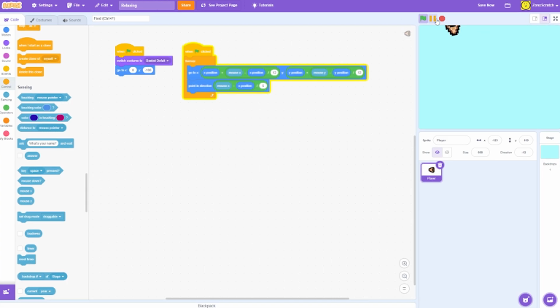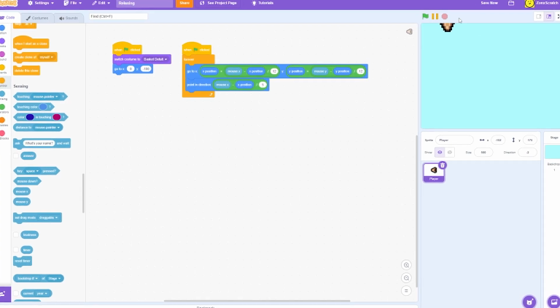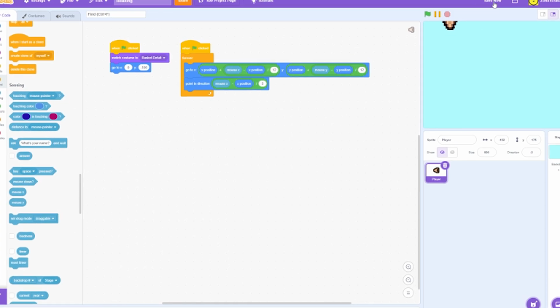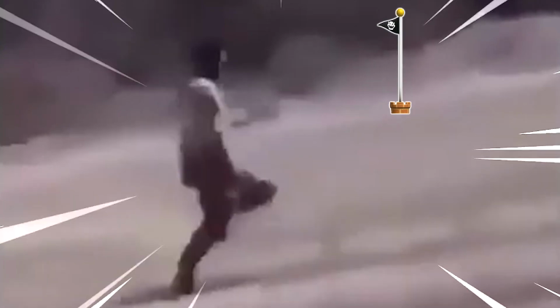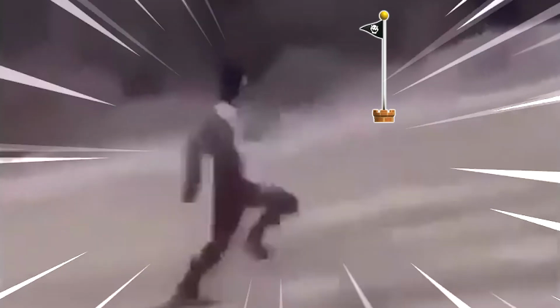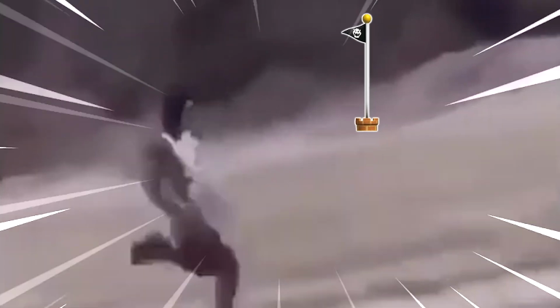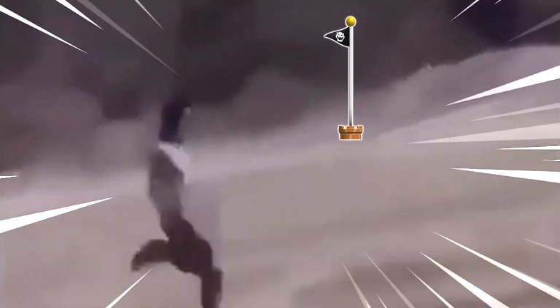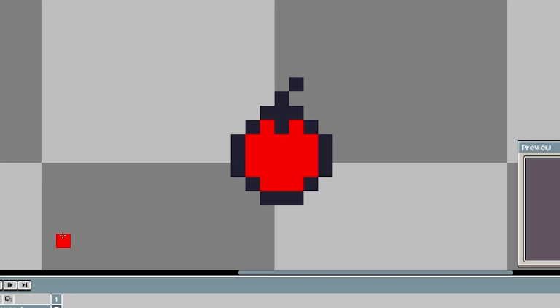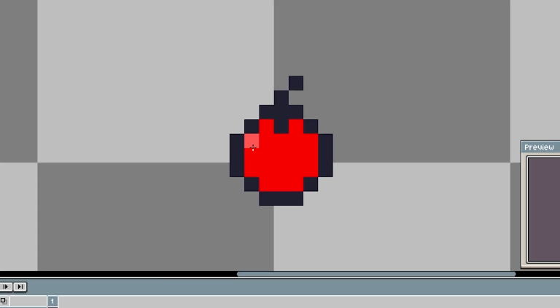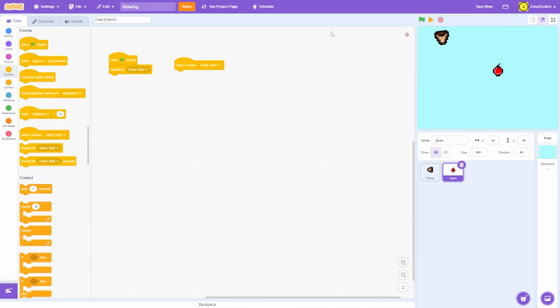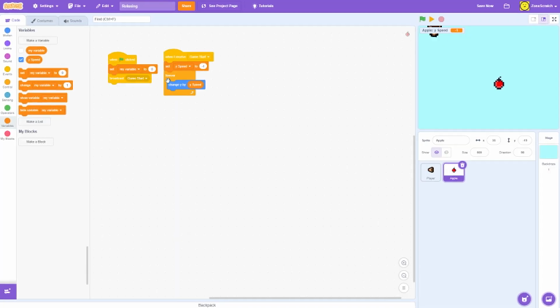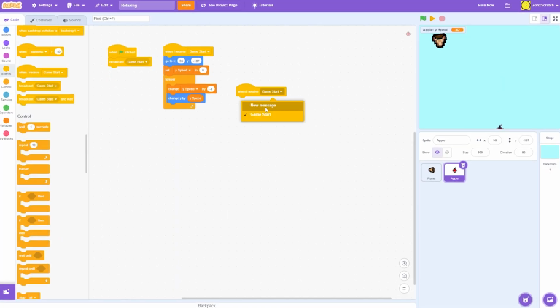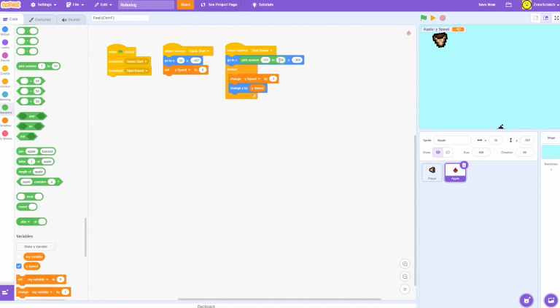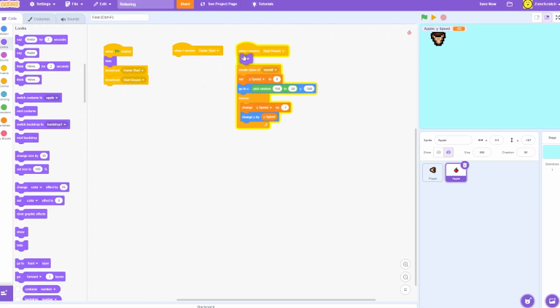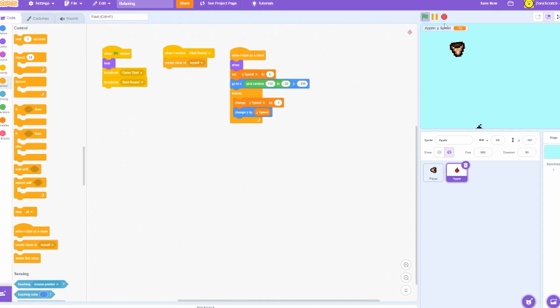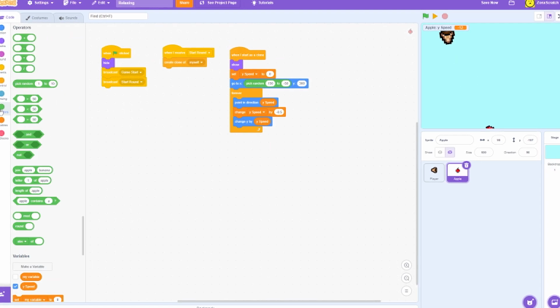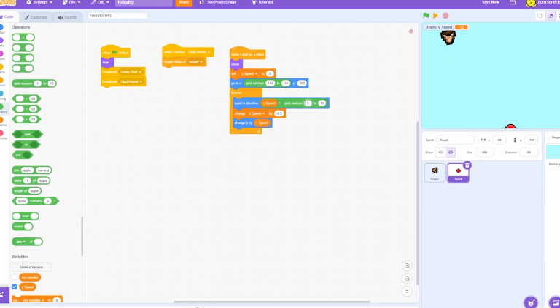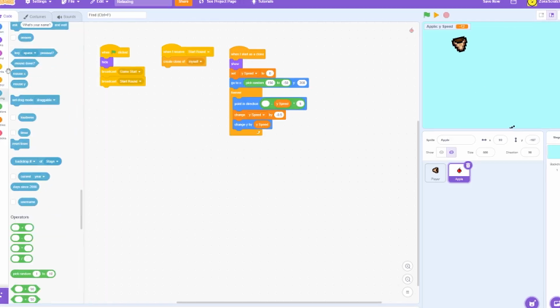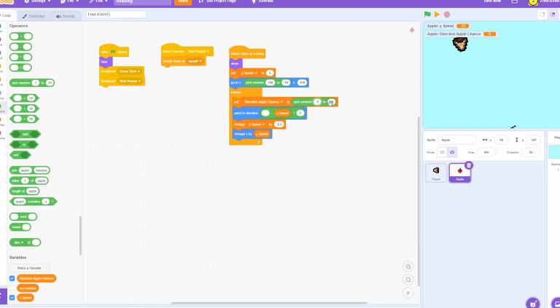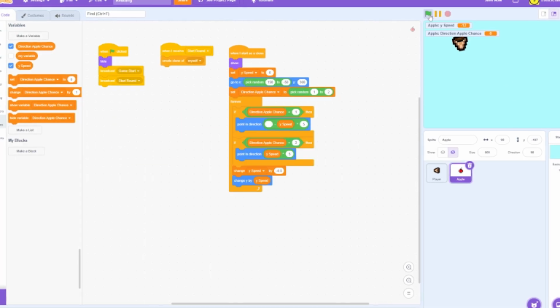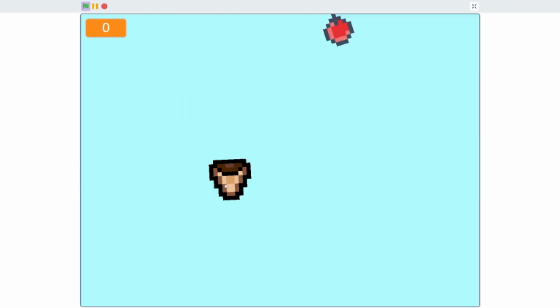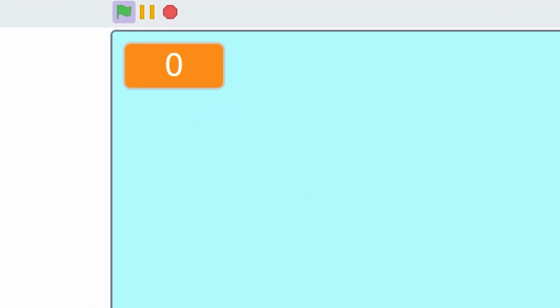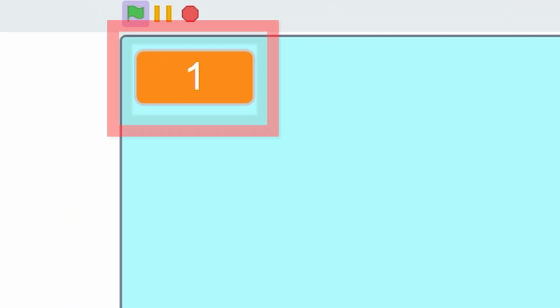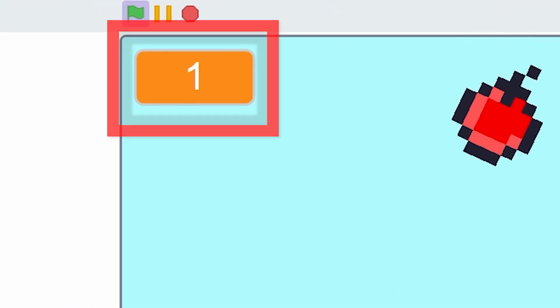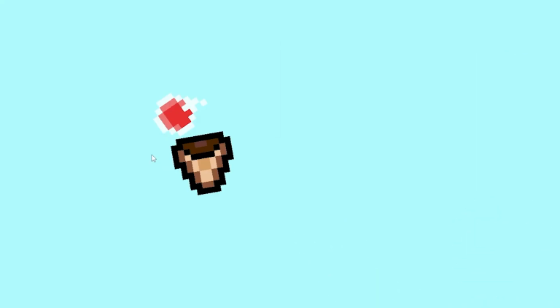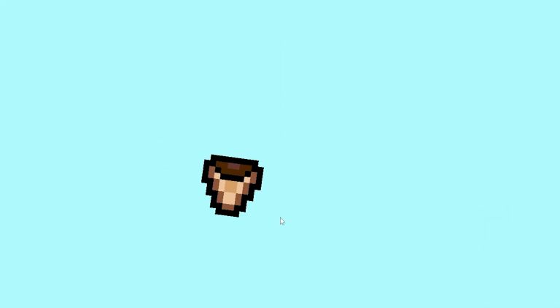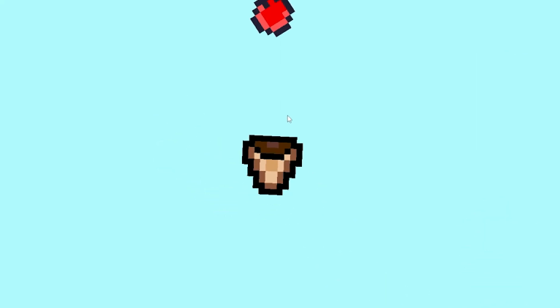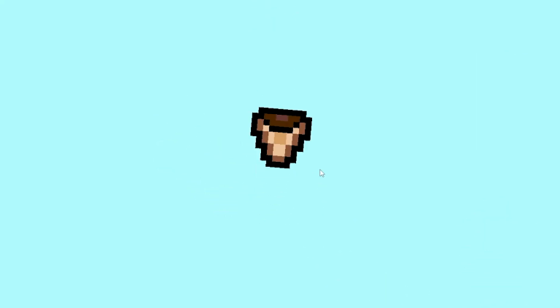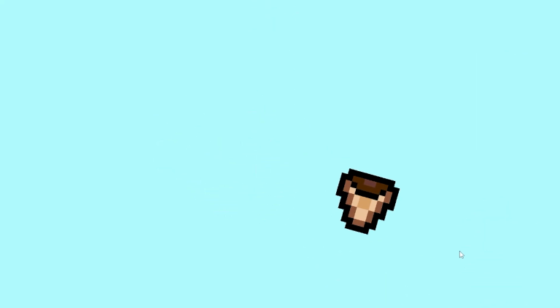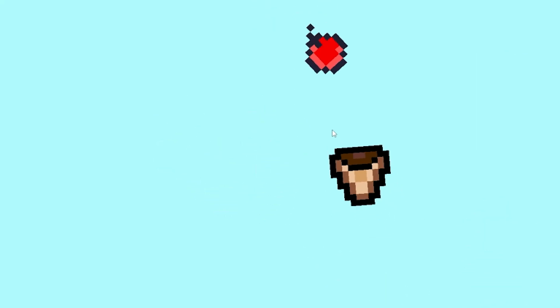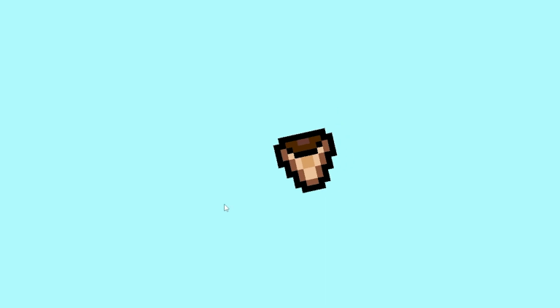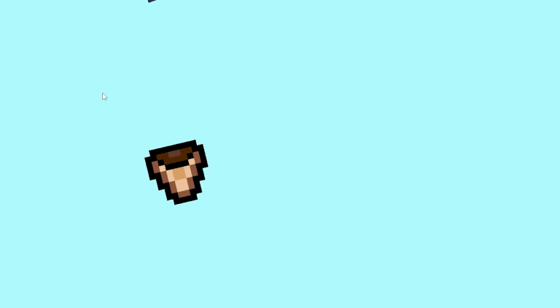It's looking pretty good so far, but you can't have a game without a goal, so I drew up this apple and made it so the apple drops from the sky anywhere from 150x to negative 150x. I also made the score at the top left, and made your basket blink white — same with the apple — after collecting one.